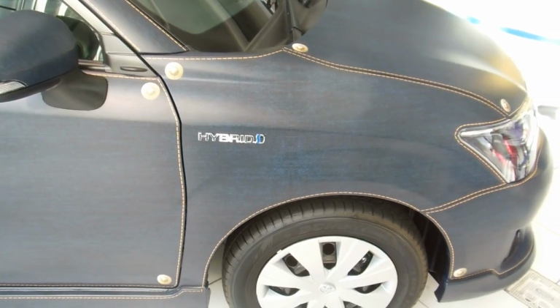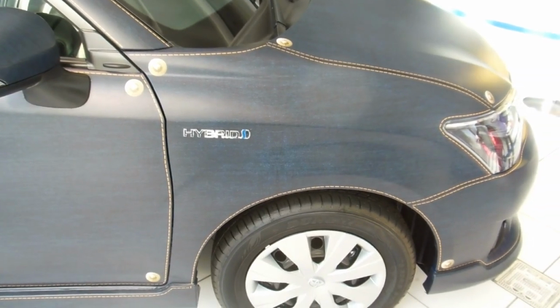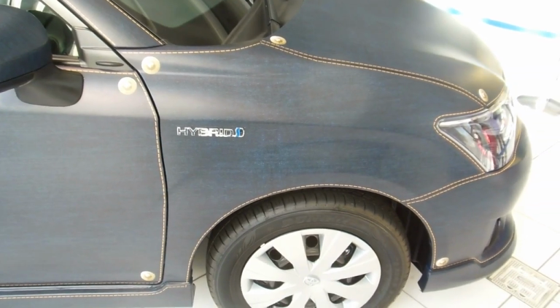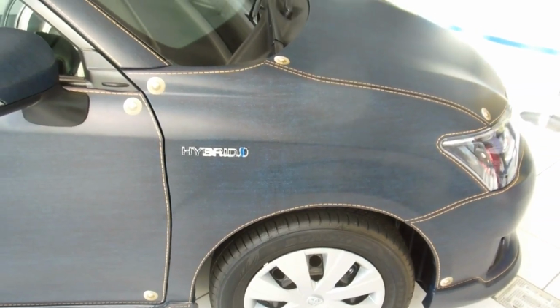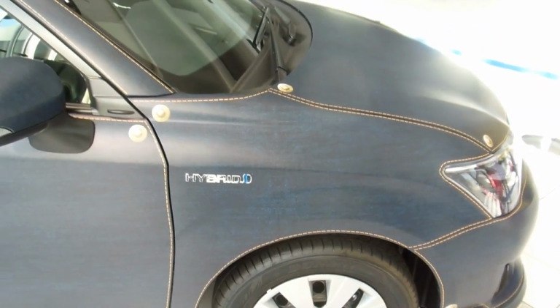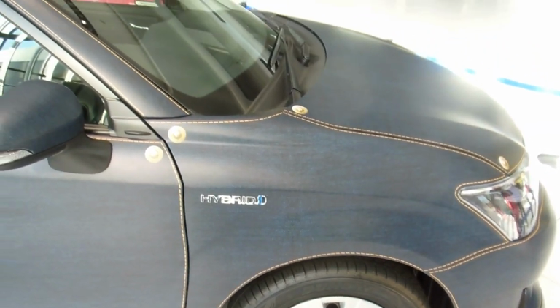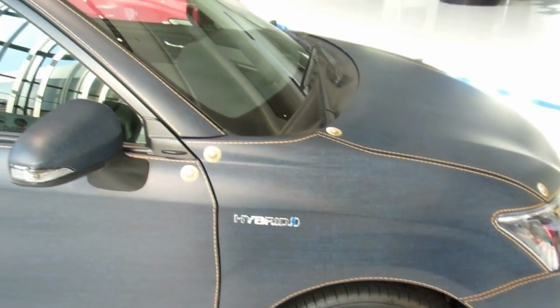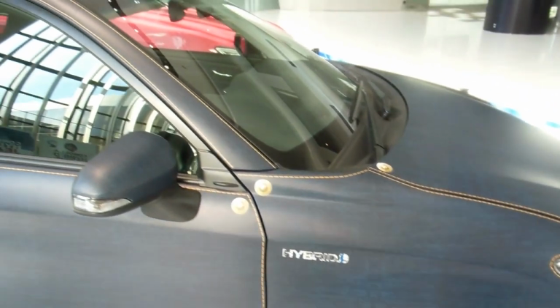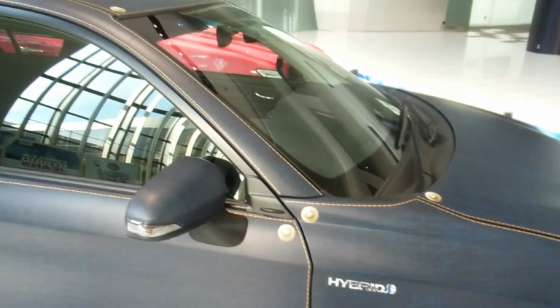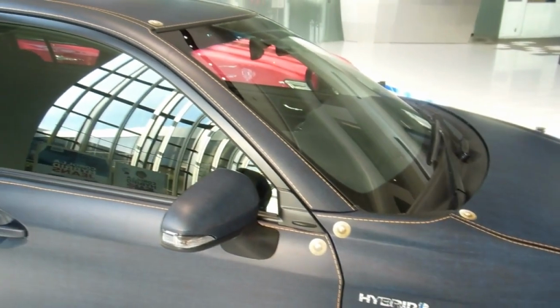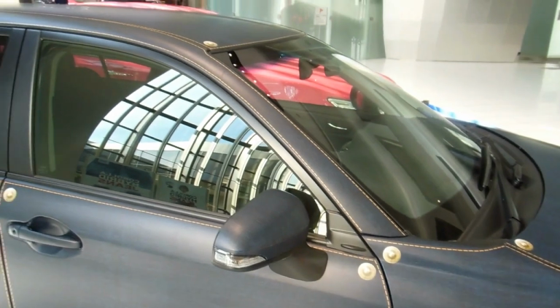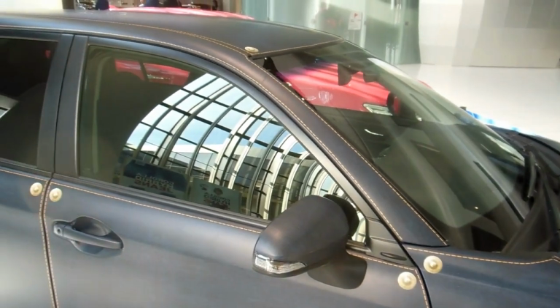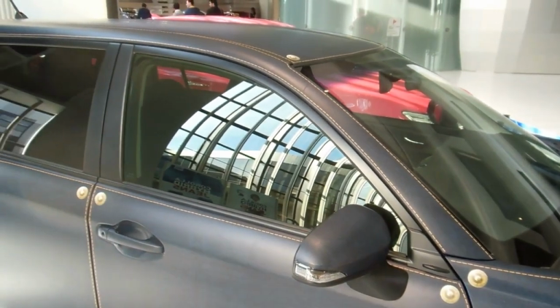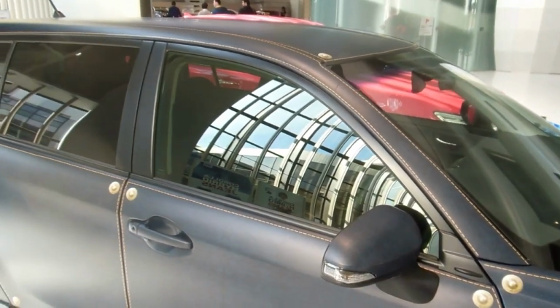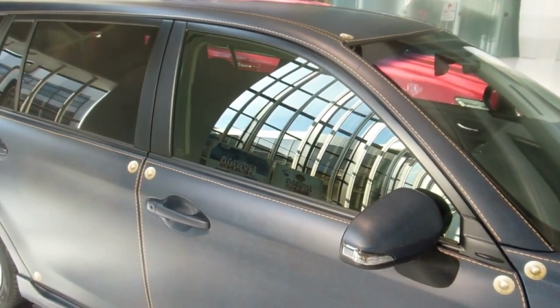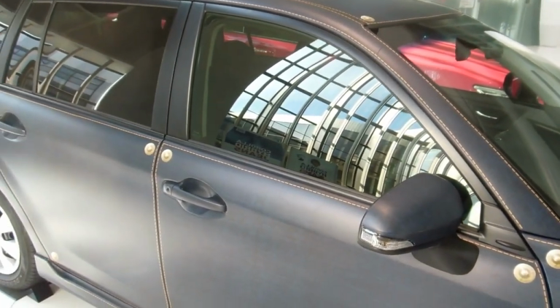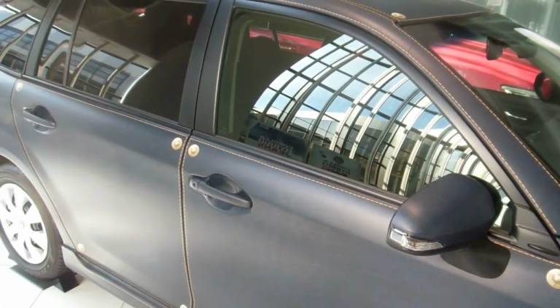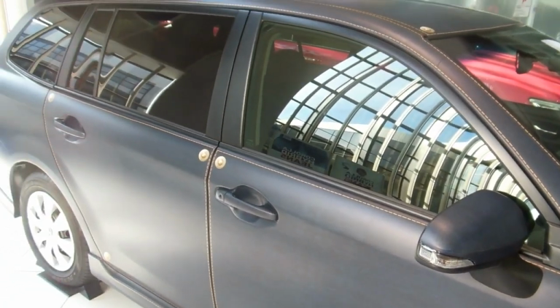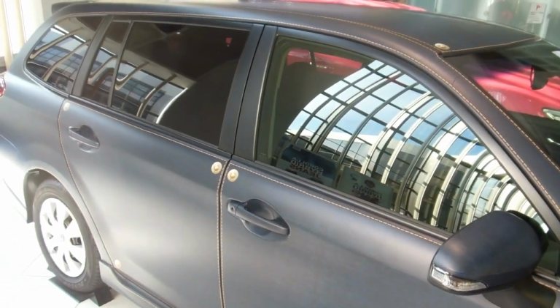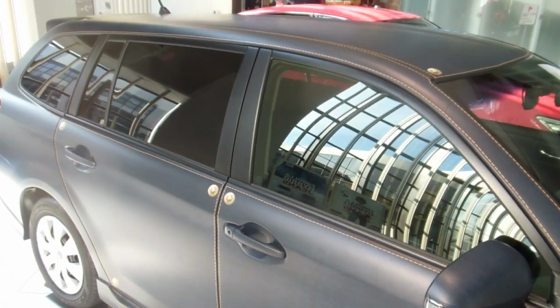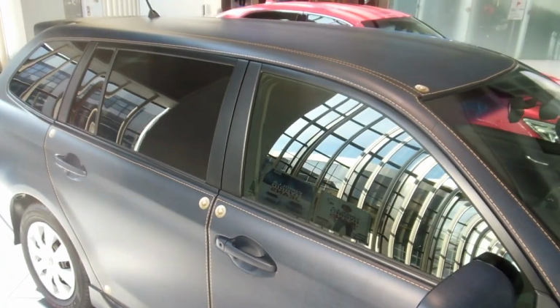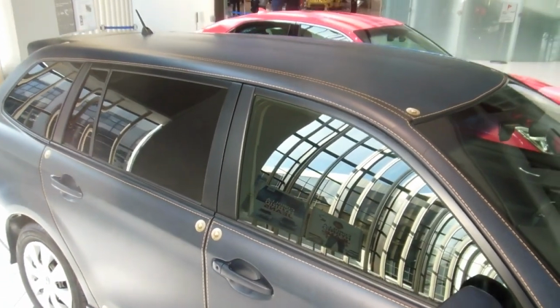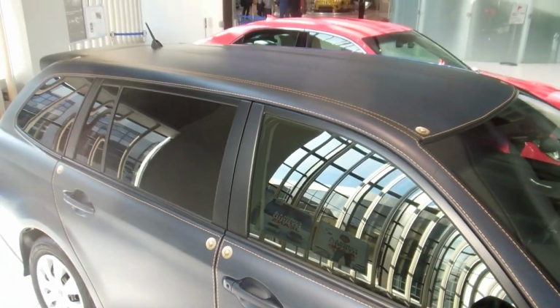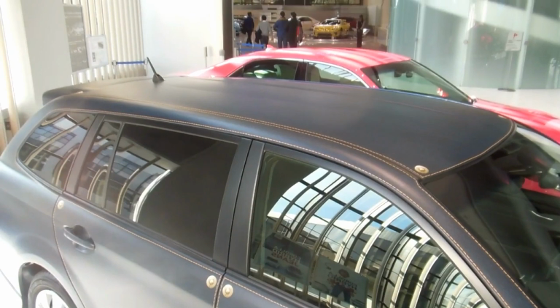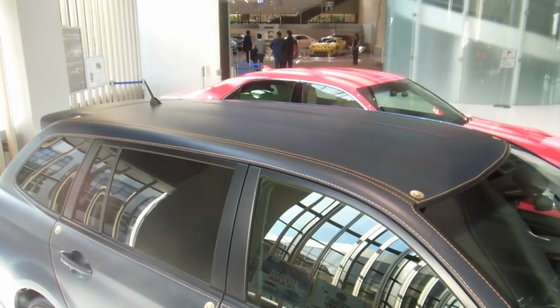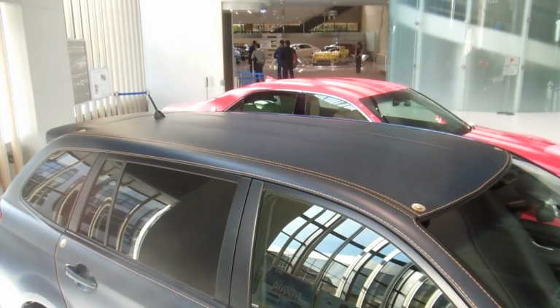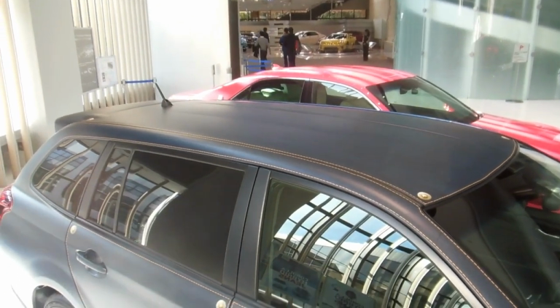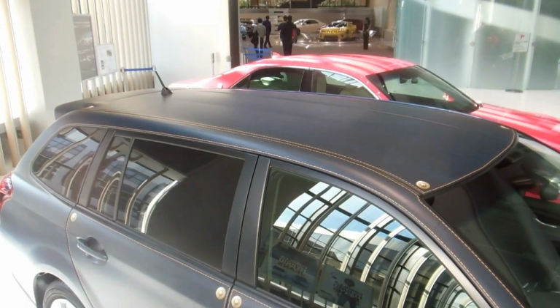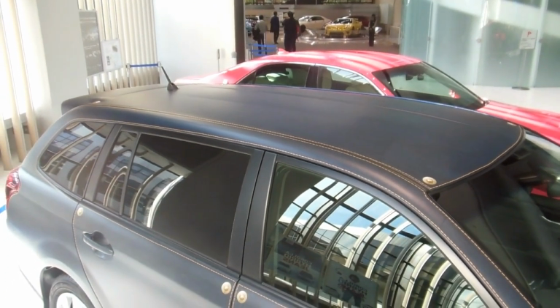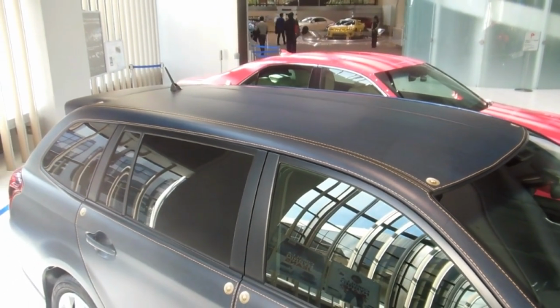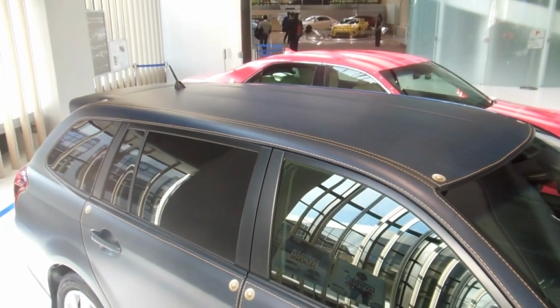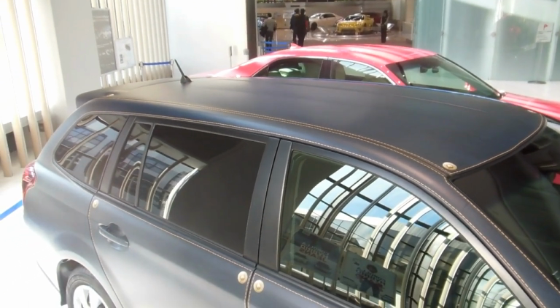Hey guys, another video for our Wheels in Japan playlist. We know there are a few people out there interested in the cars we've managed to find around Japan, and we thought some of those people might be interested in this one.